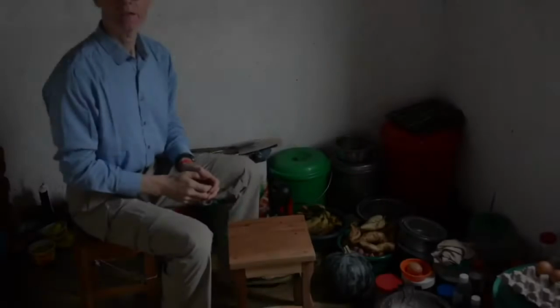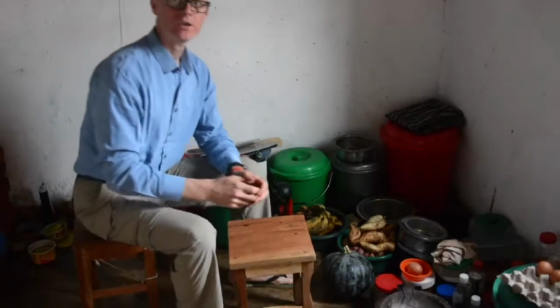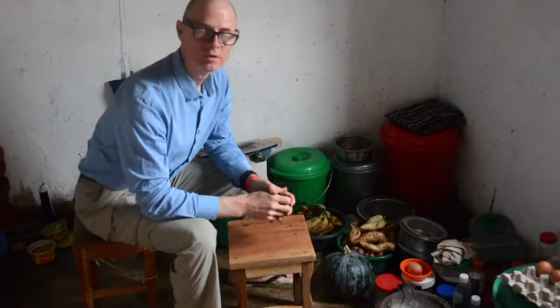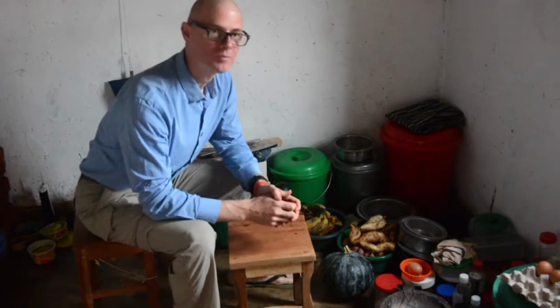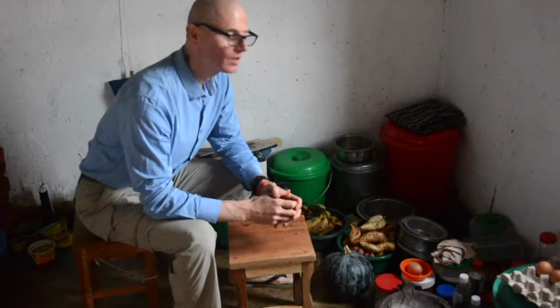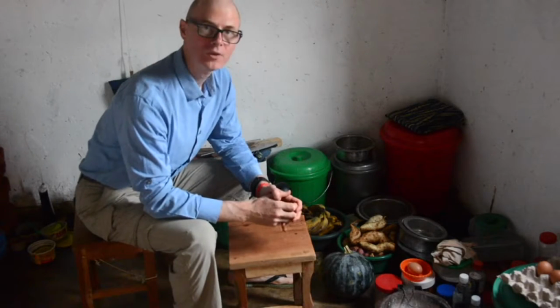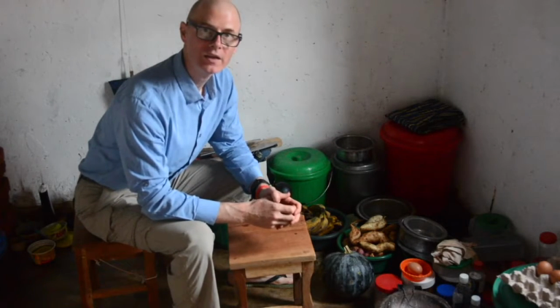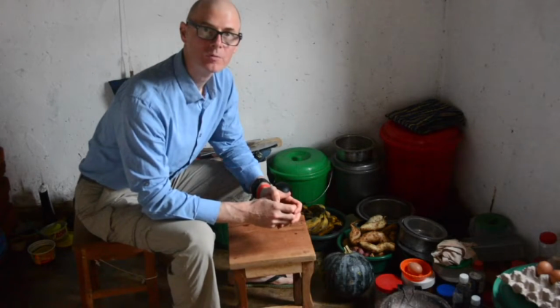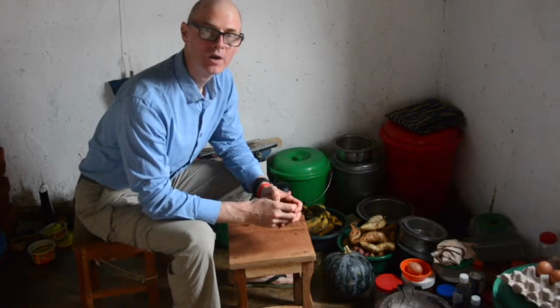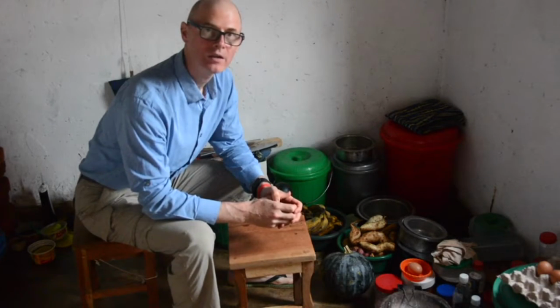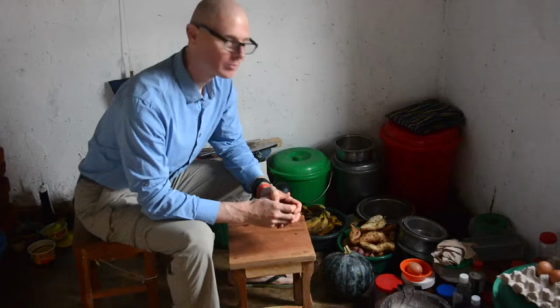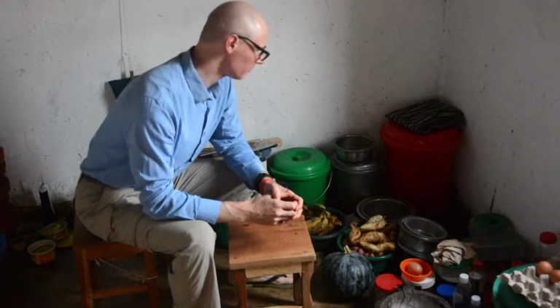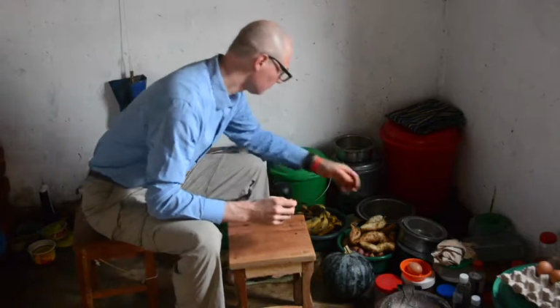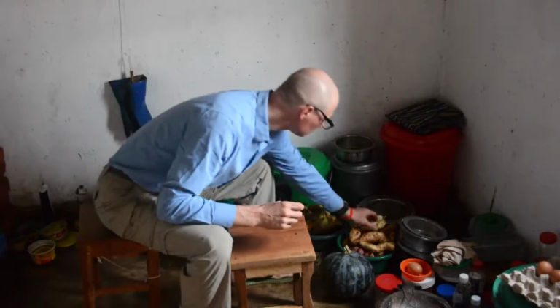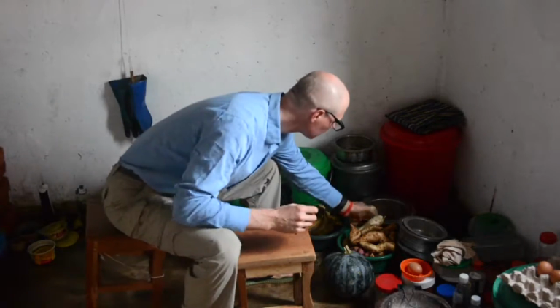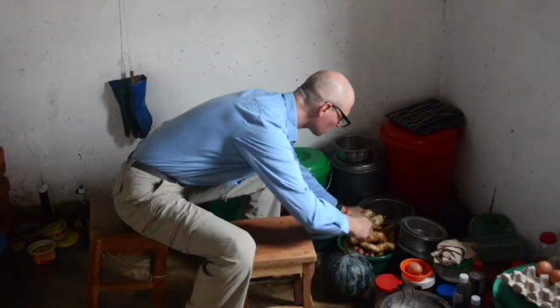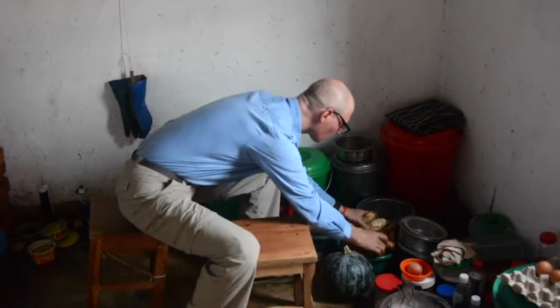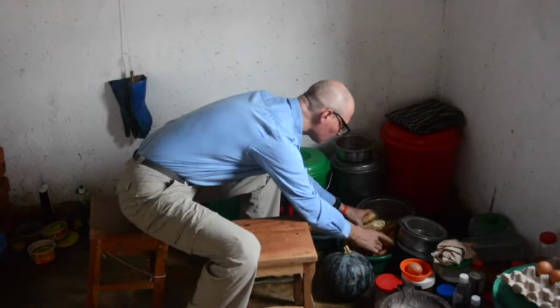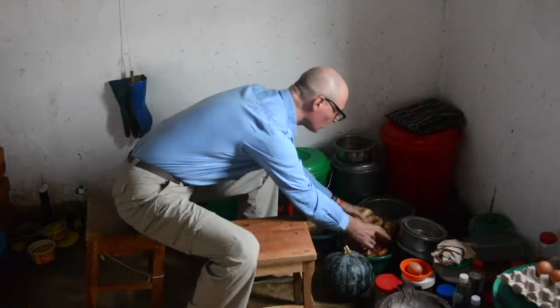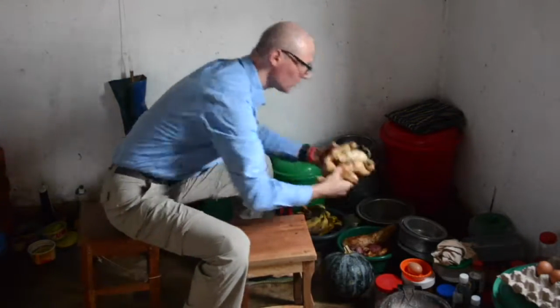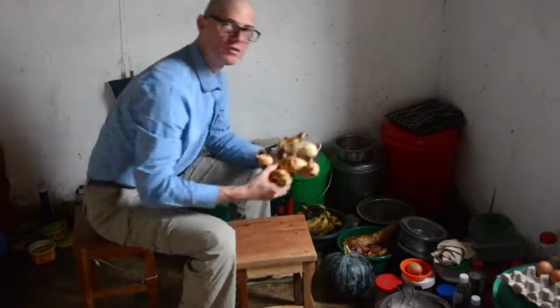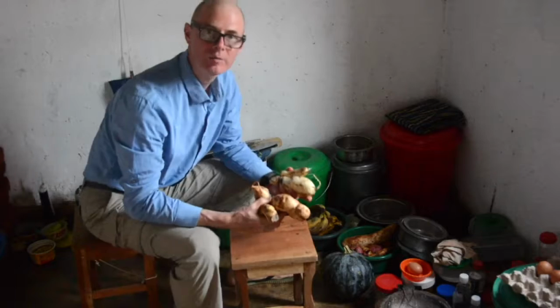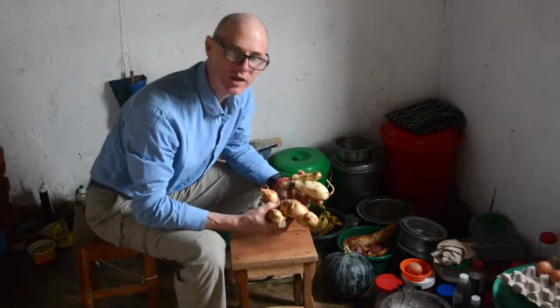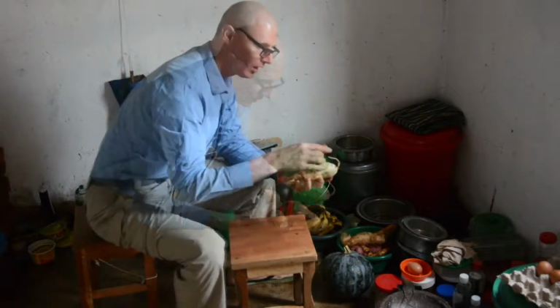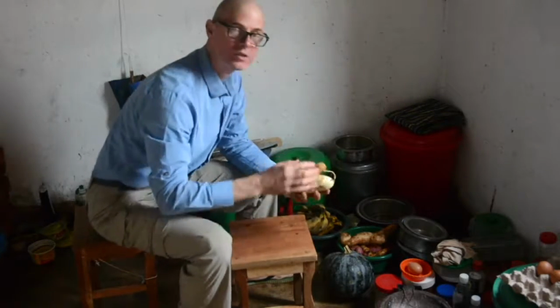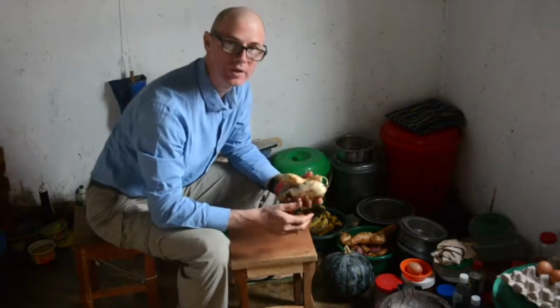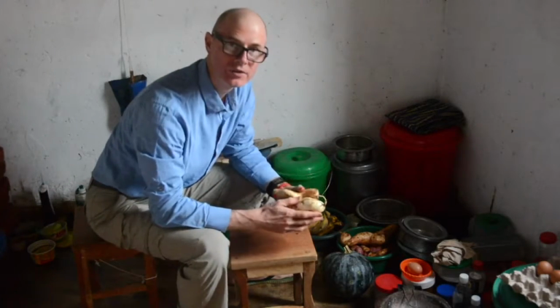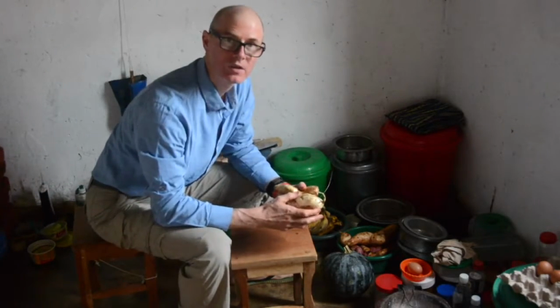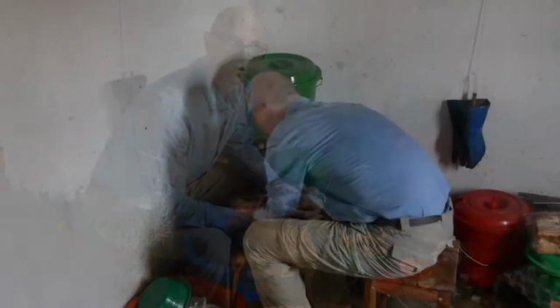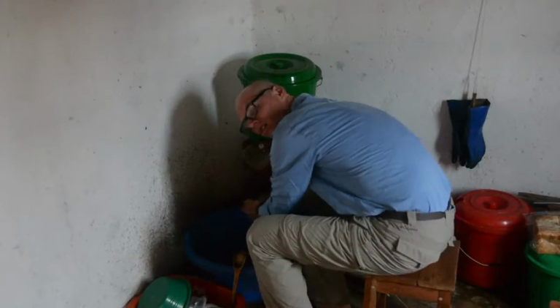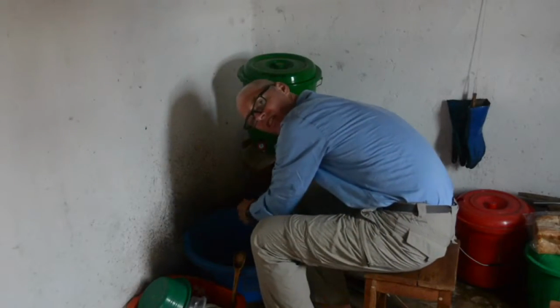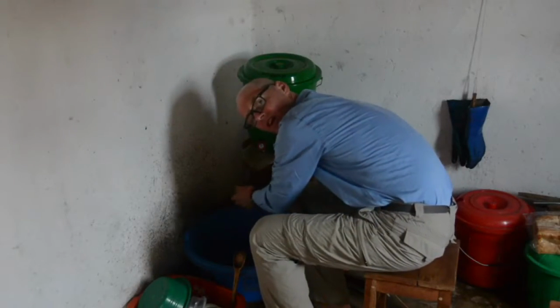Today we're going to make a sweet potato pie. The first thing I need is some sweet potatoes. Here they are, come out of the ground. I like to wash mine first, just to get the dirt off.